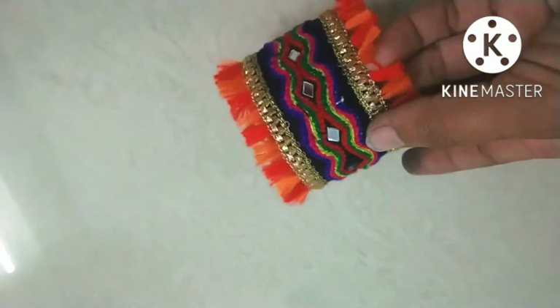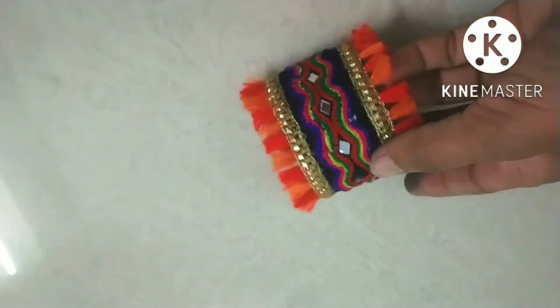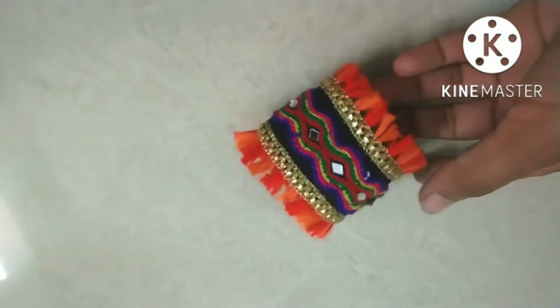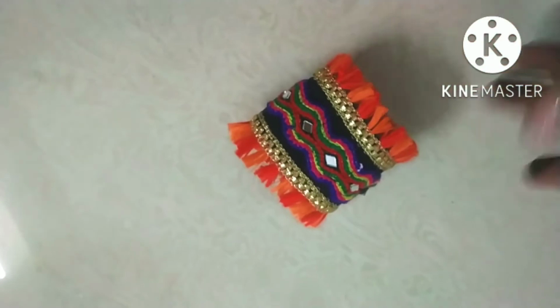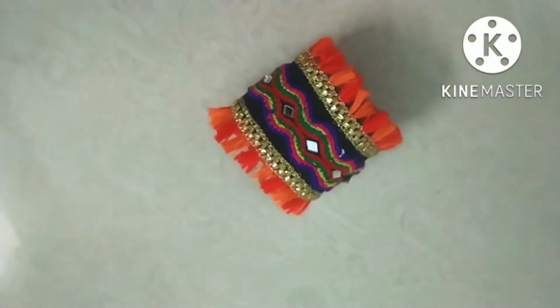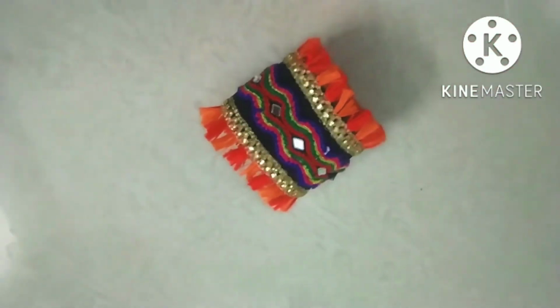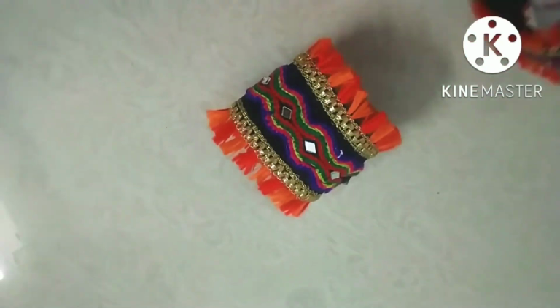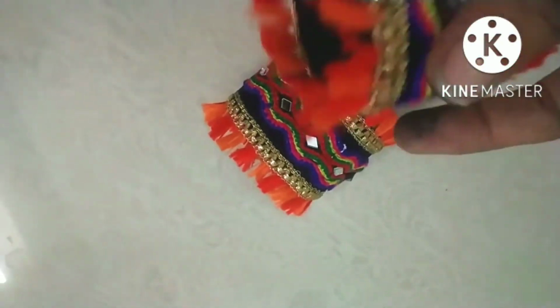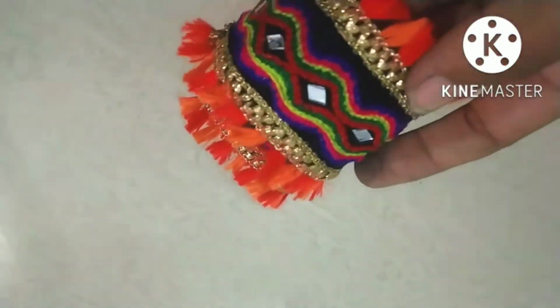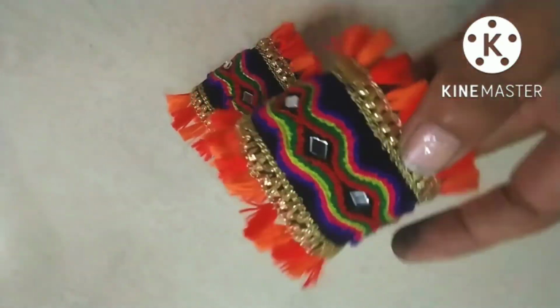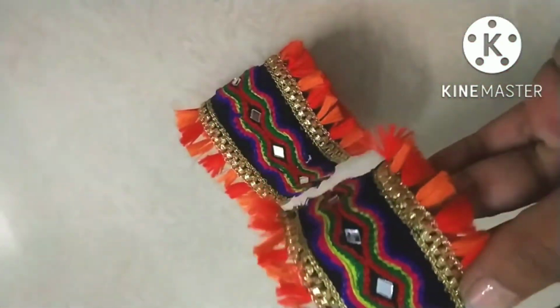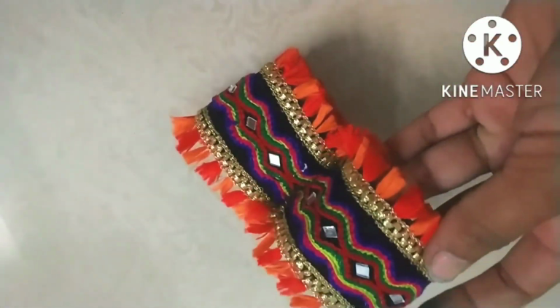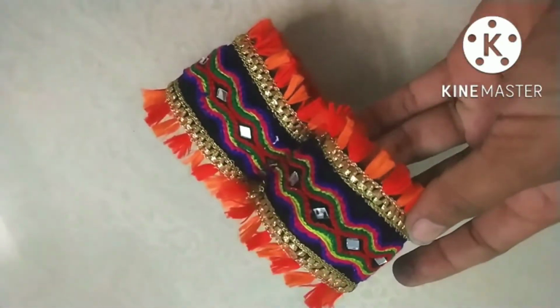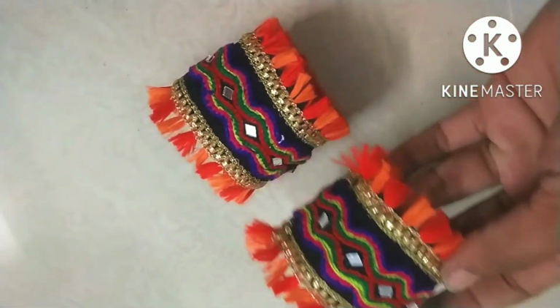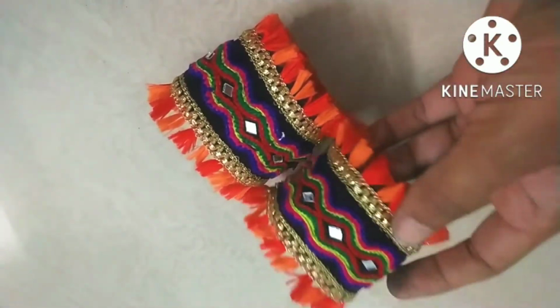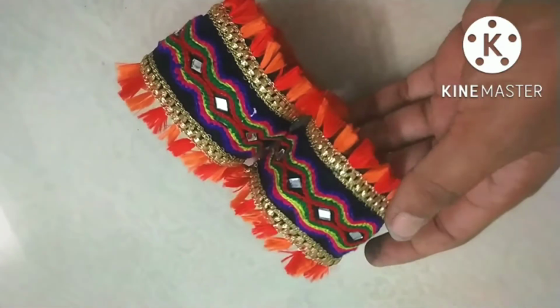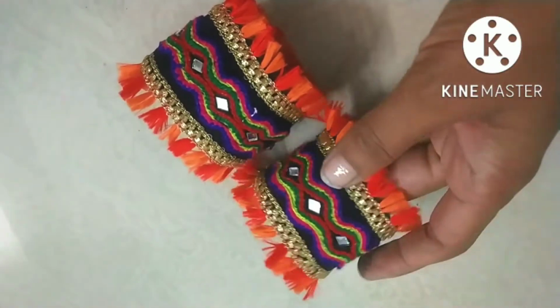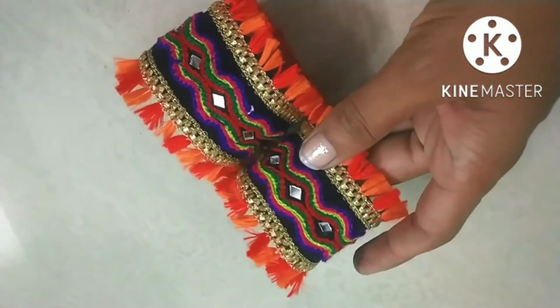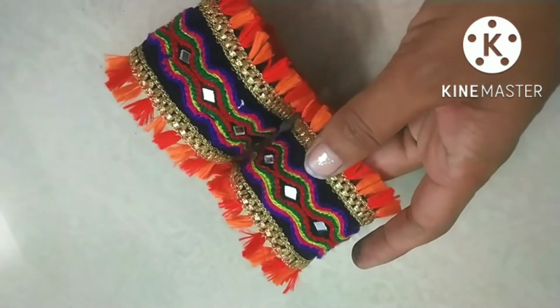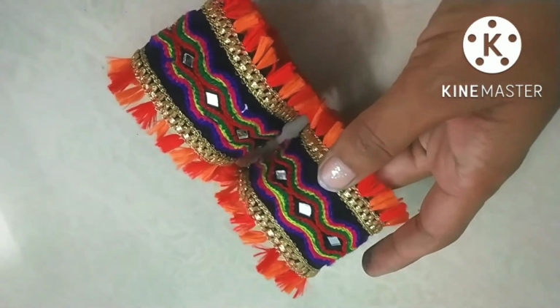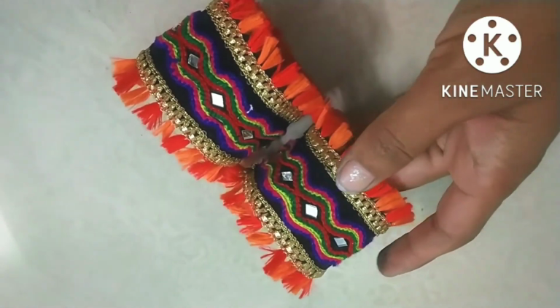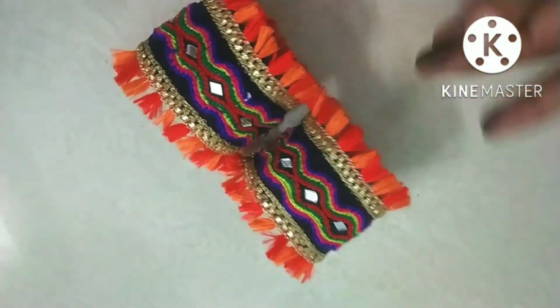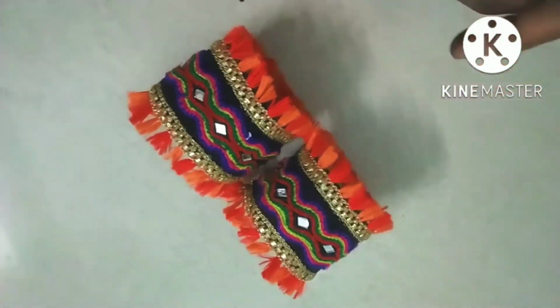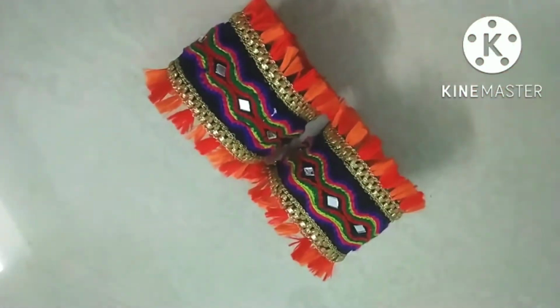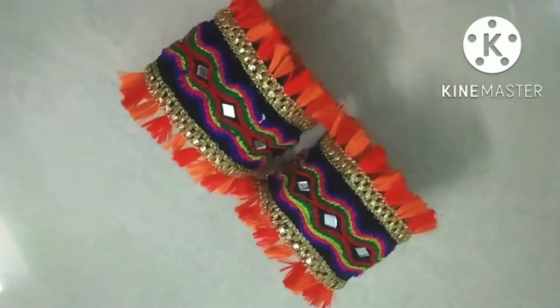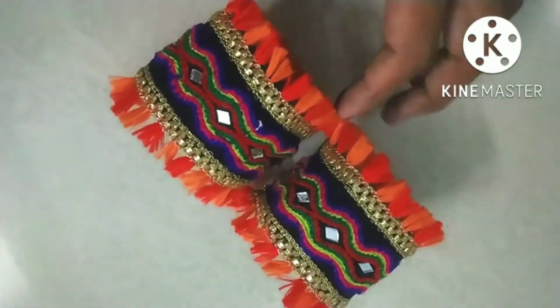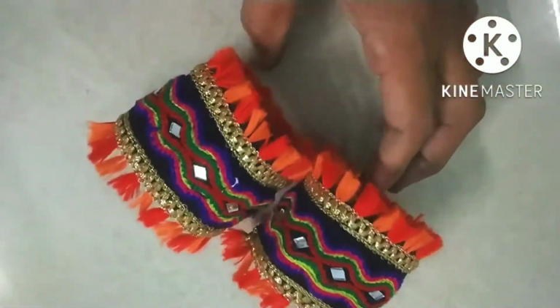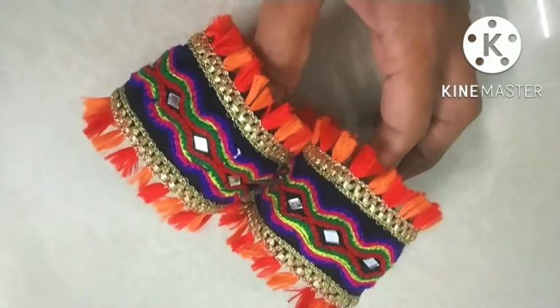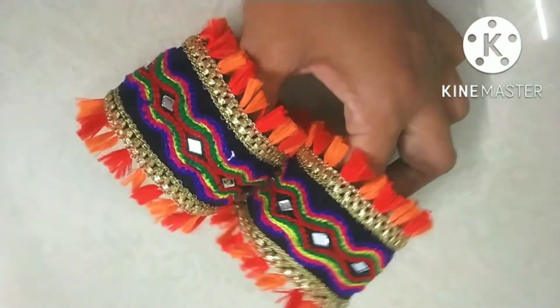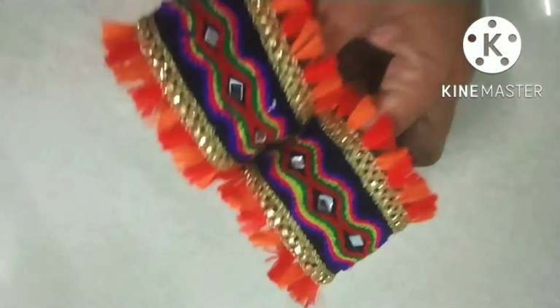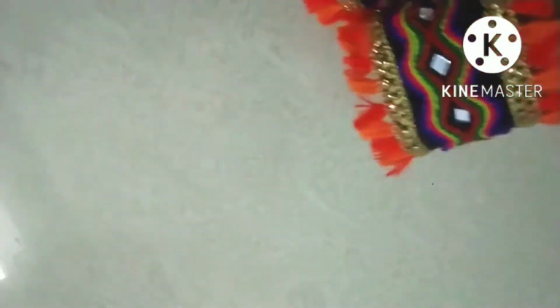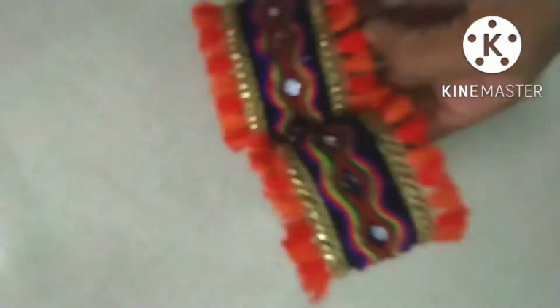We put mirrors inside — I put them in and give them all the layers with all my color. This time we have made a square bottle bangle. If you have made a gold bottle, you can make it gold — it can look very nice.